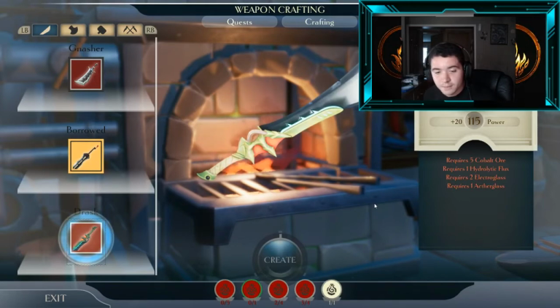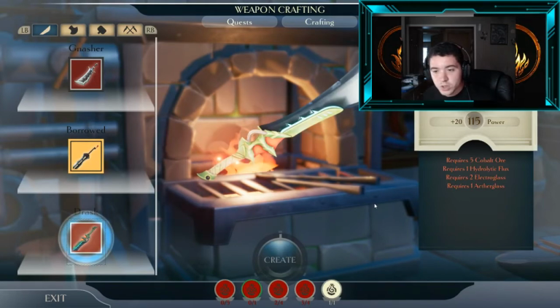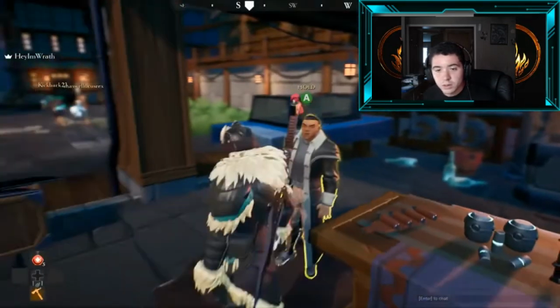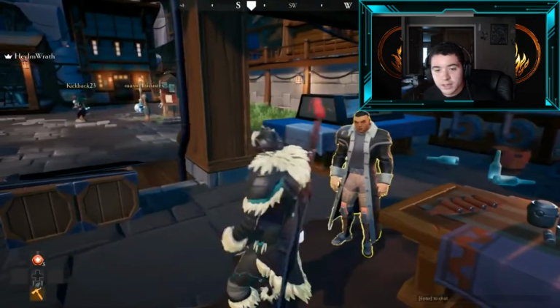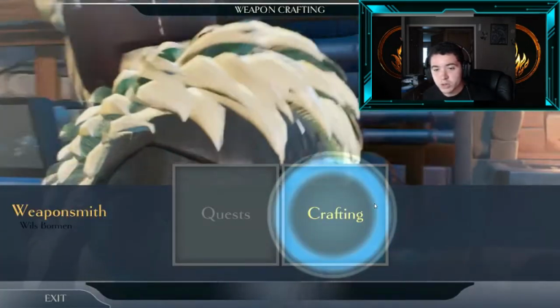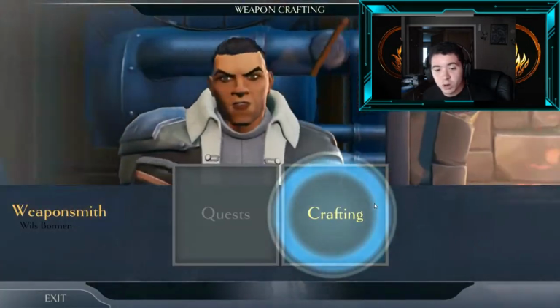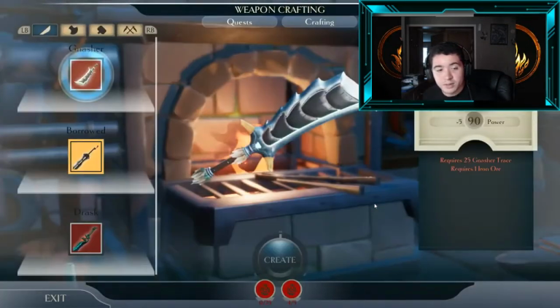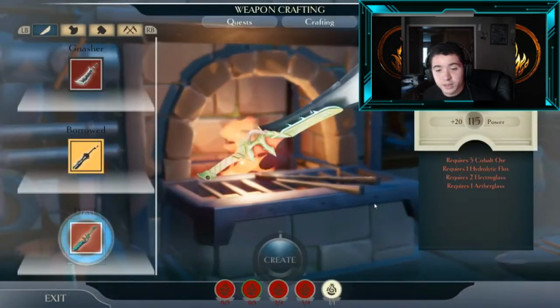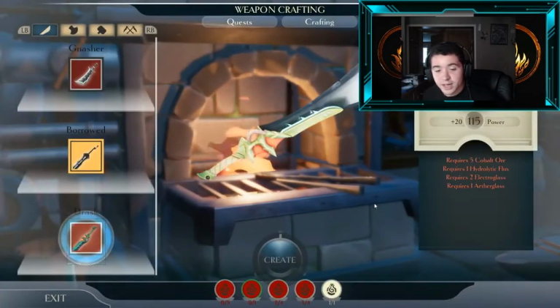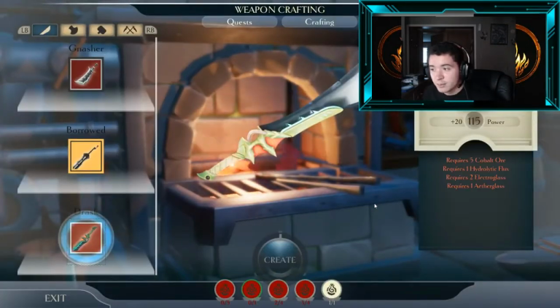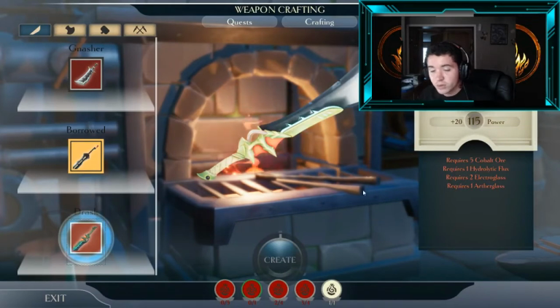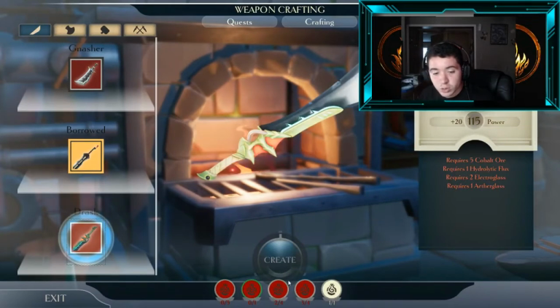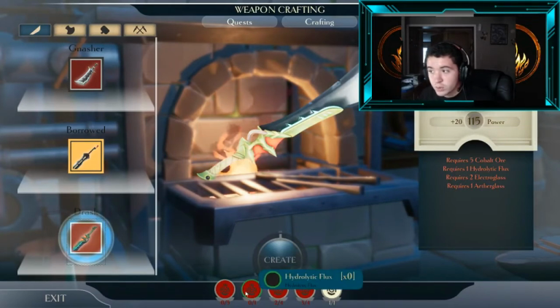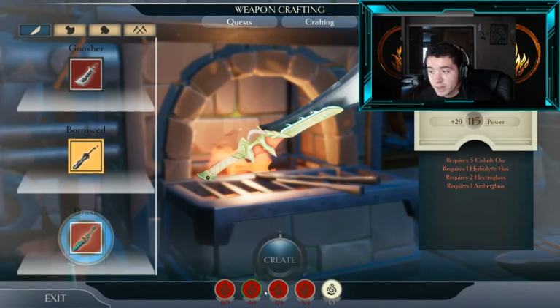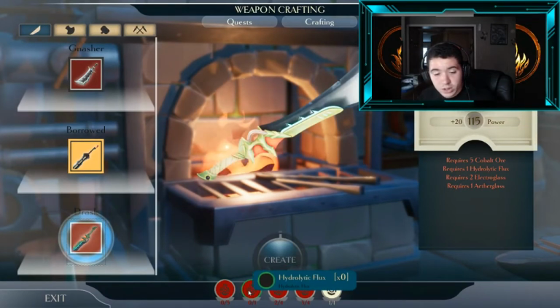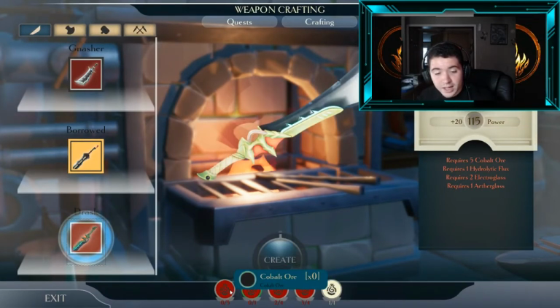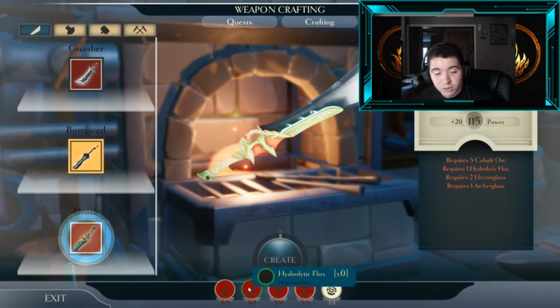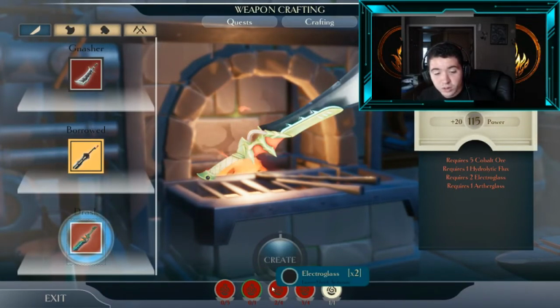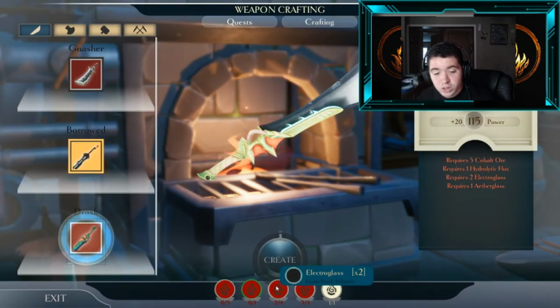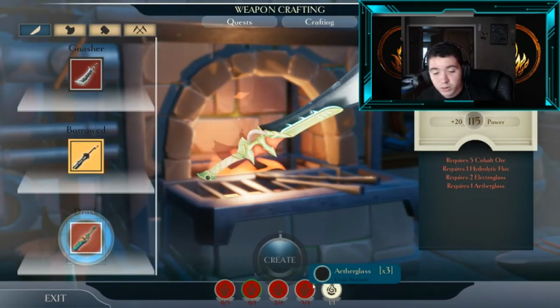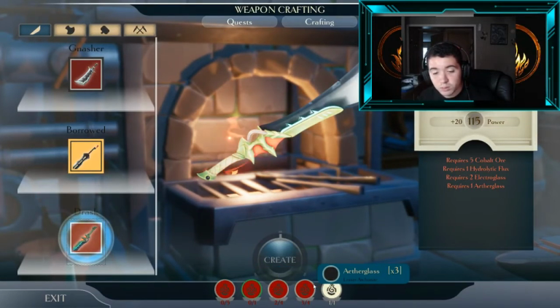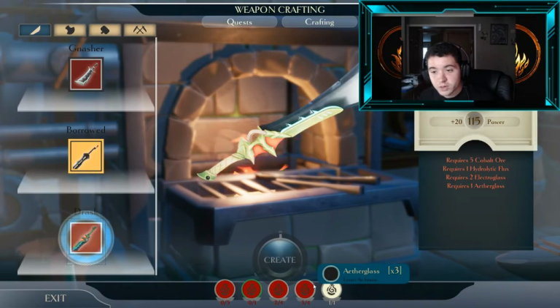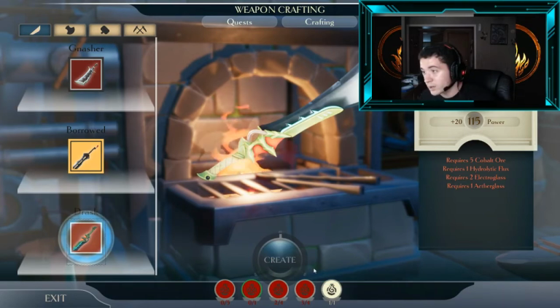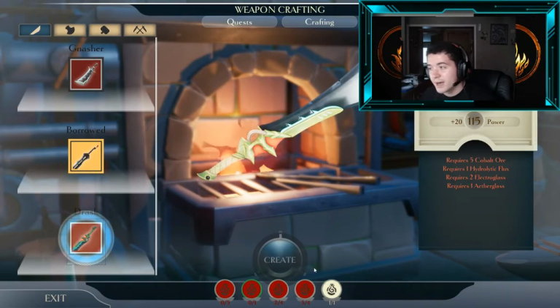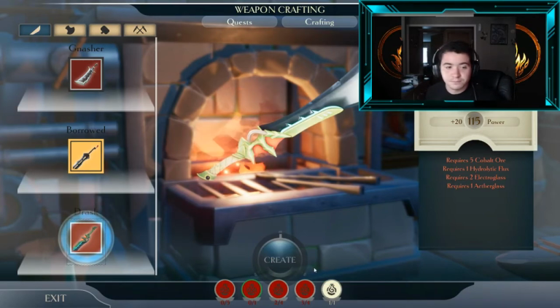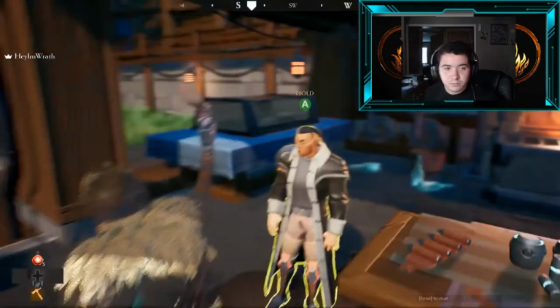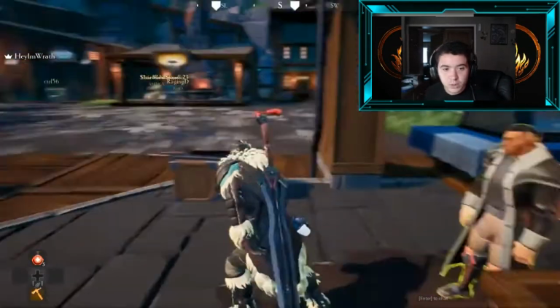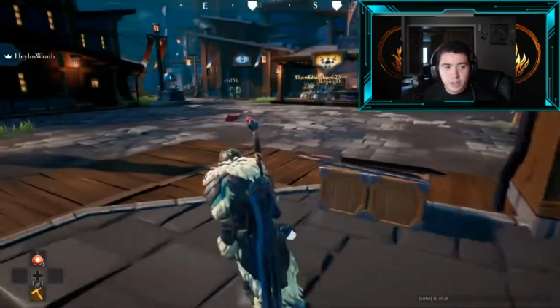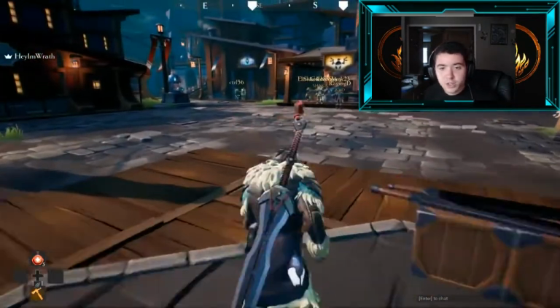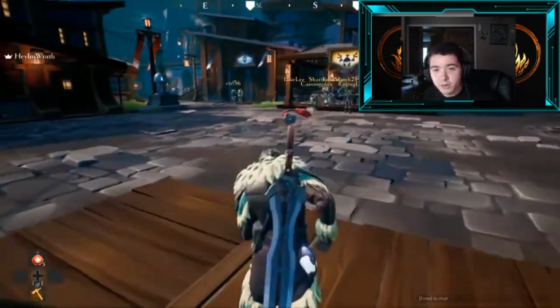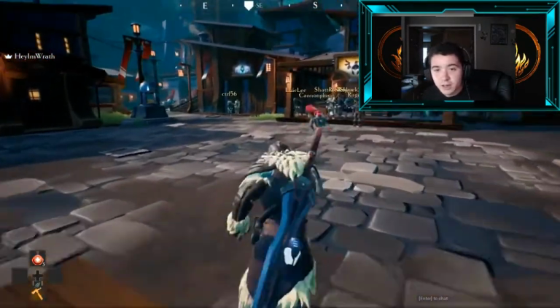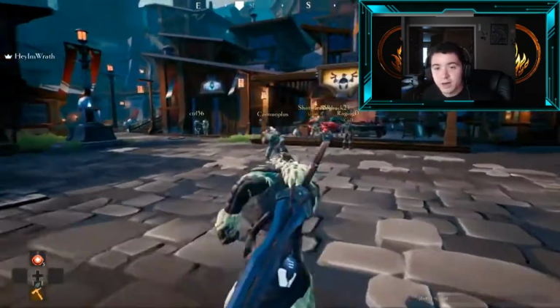It shows you all the items you'll need, and at the bottom of the screen it shows how many you need. For example, I need five of those, one of those, two more of those, and one more of those before I can create that weapon.